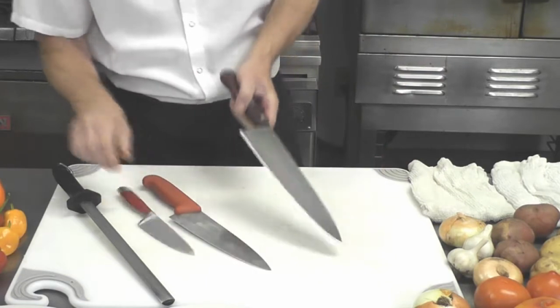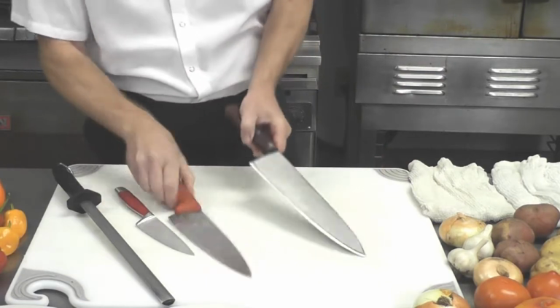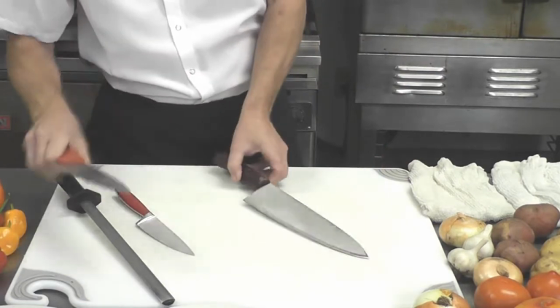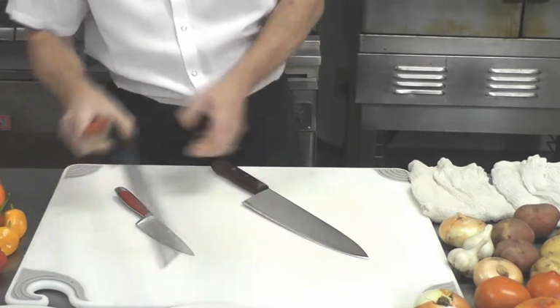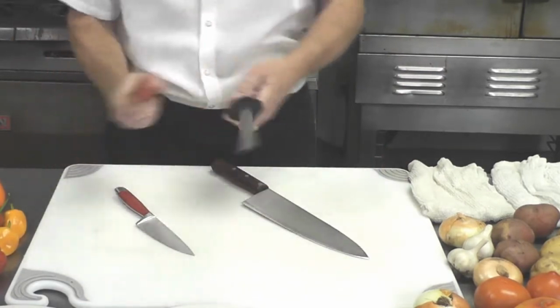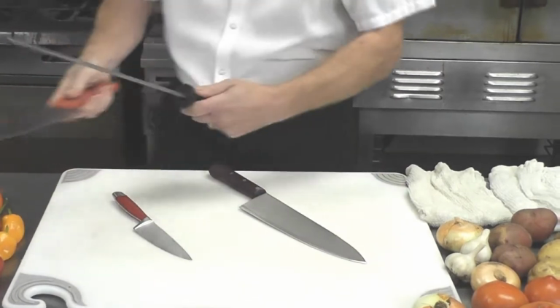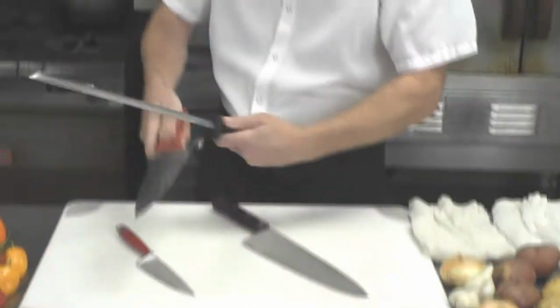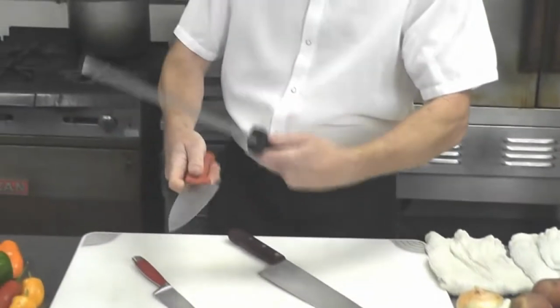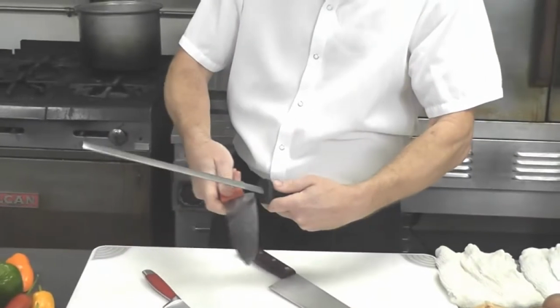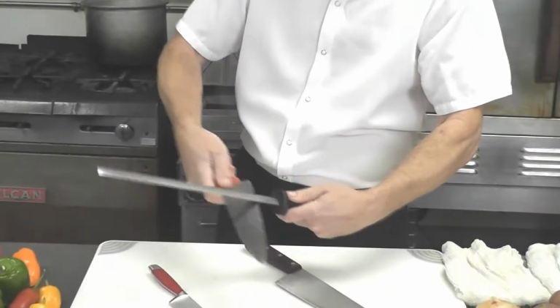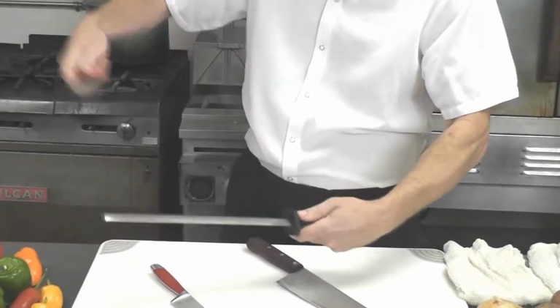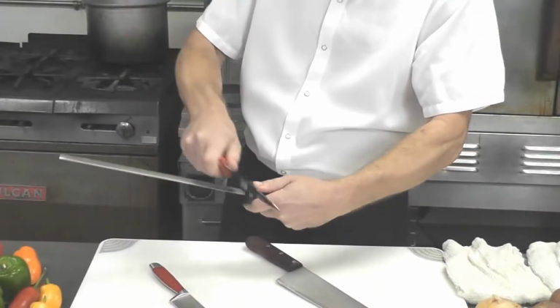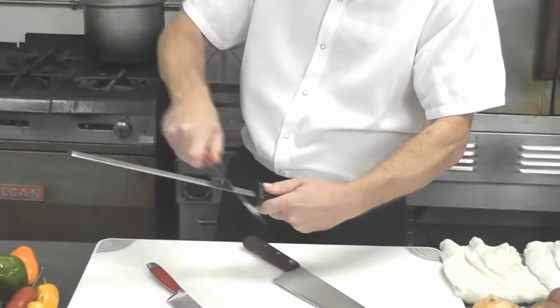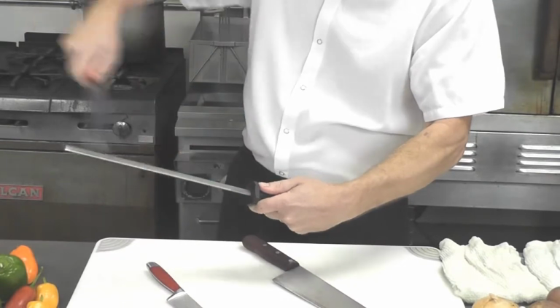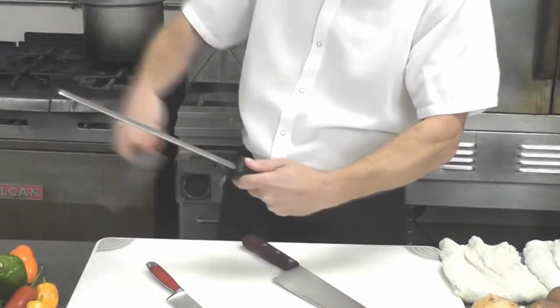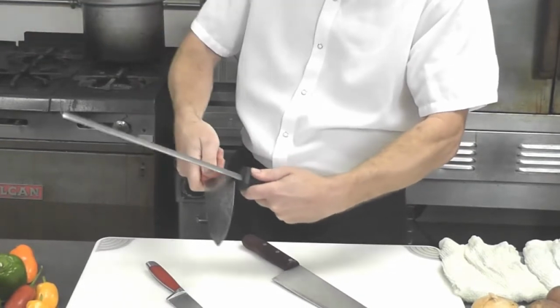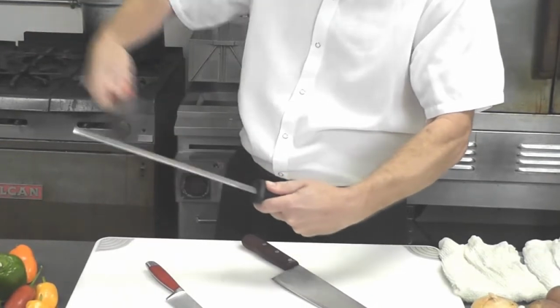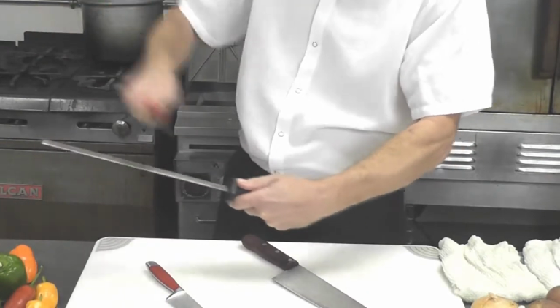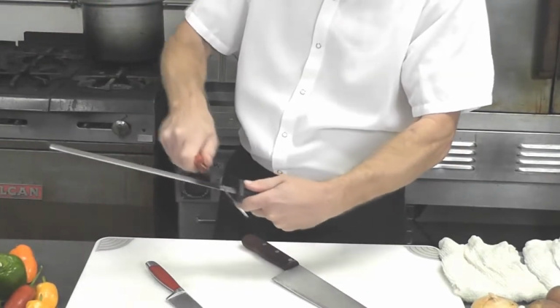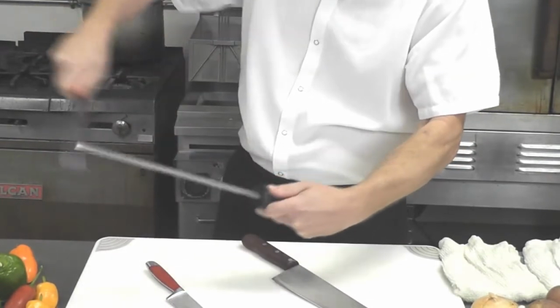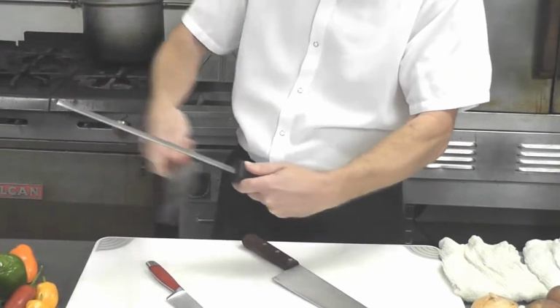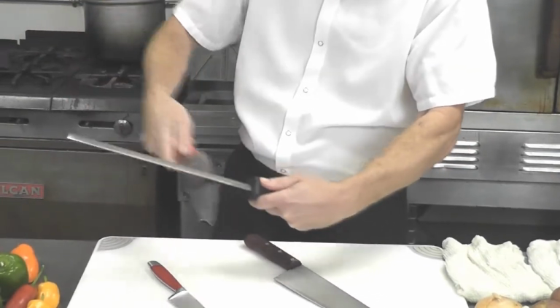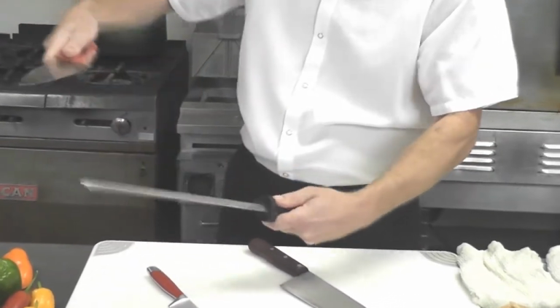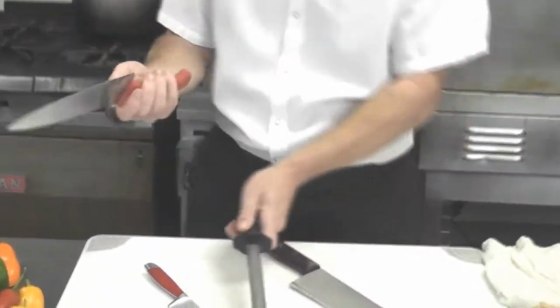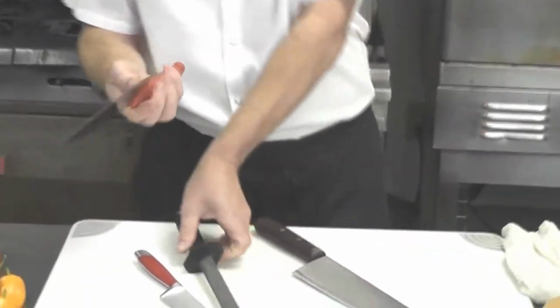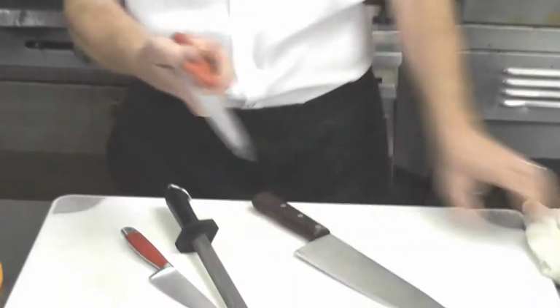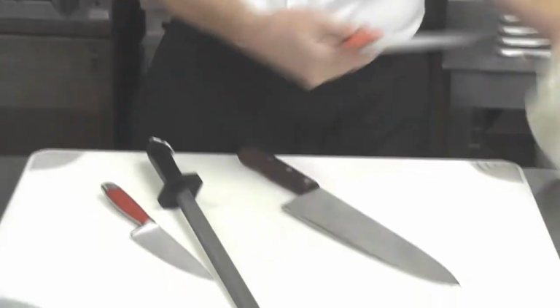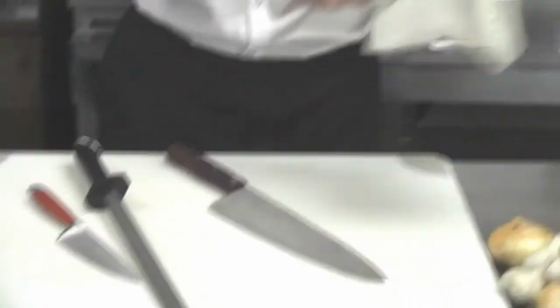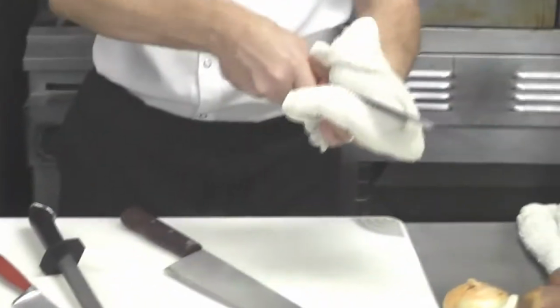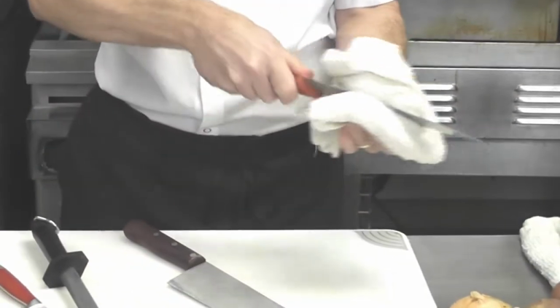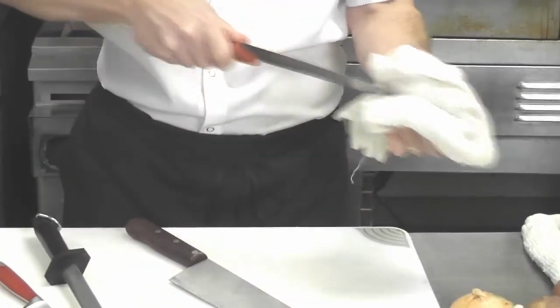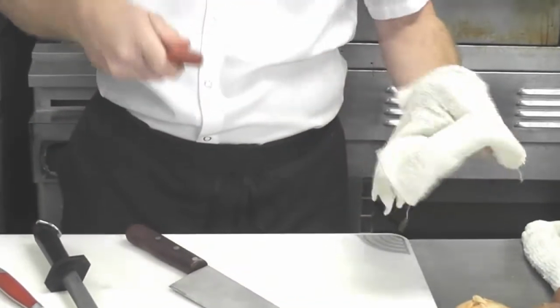Keeping your knives prepared and sharp: use a honing stone — this one's a diamond hone. Draw gently away from you to prepare the edge. Then take a damp cloth and always wipe off that edge.